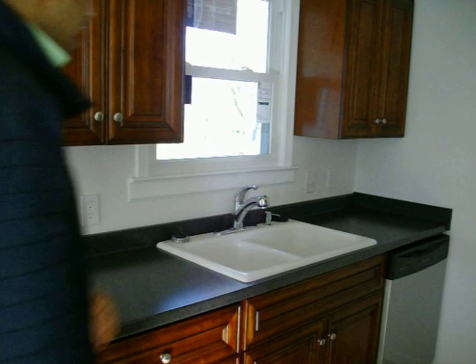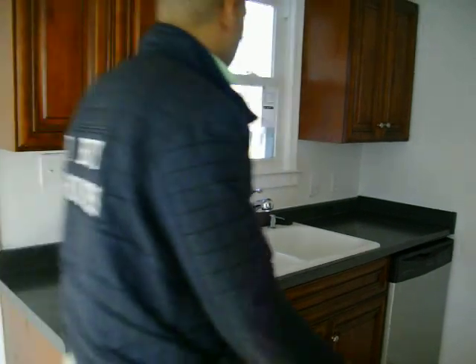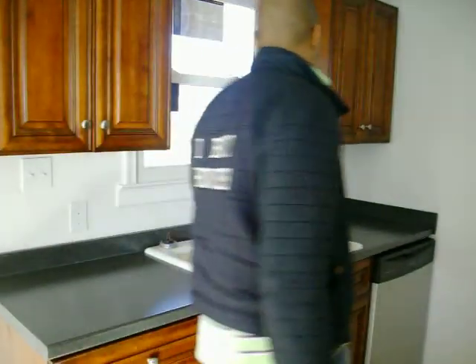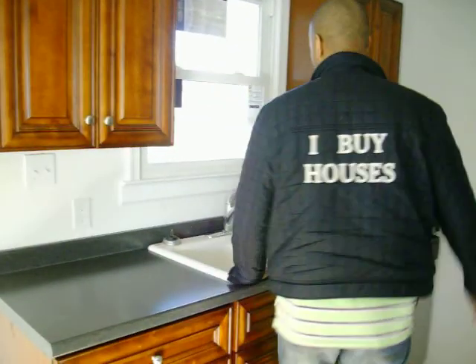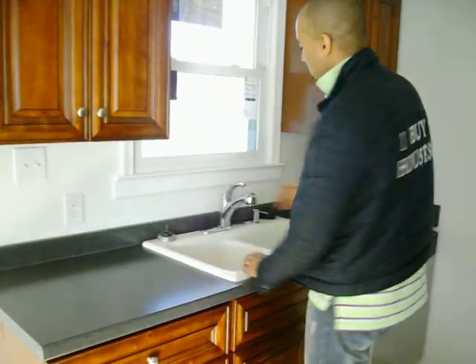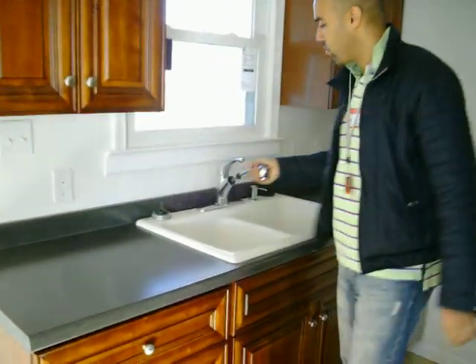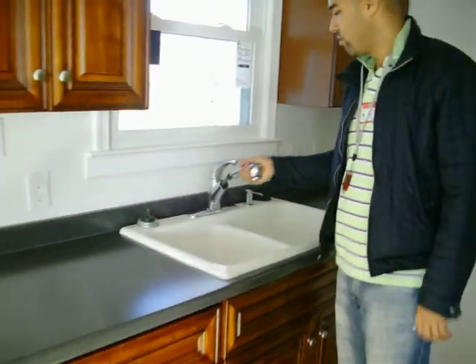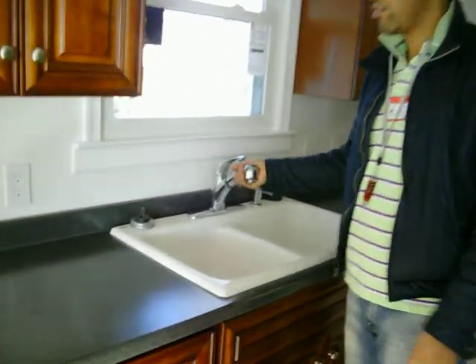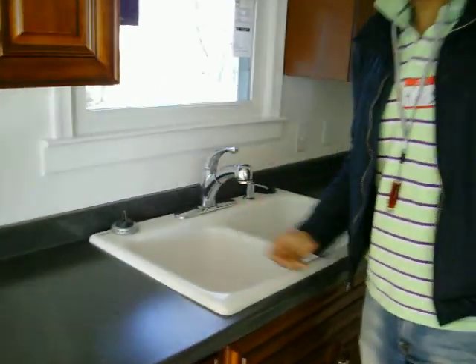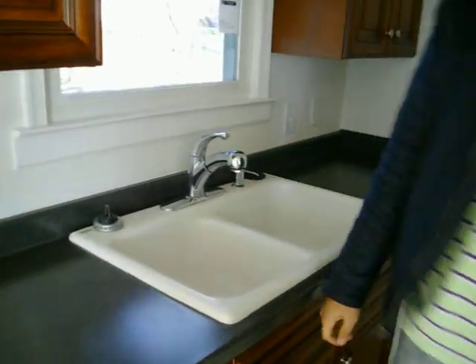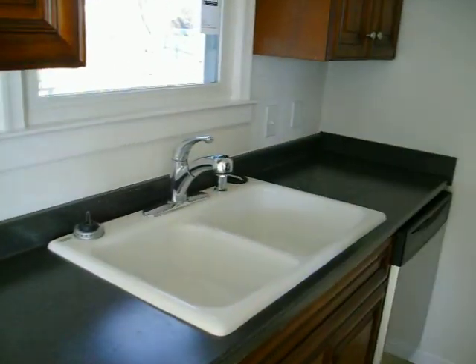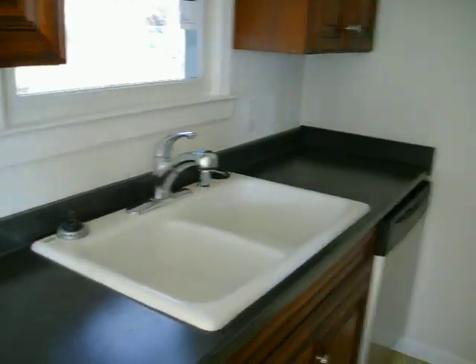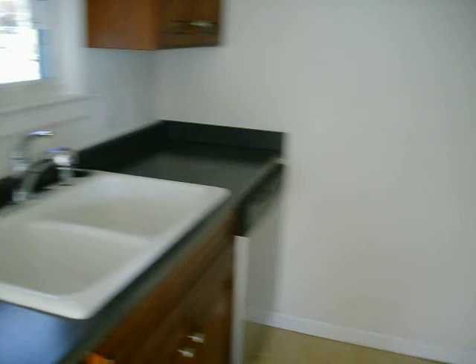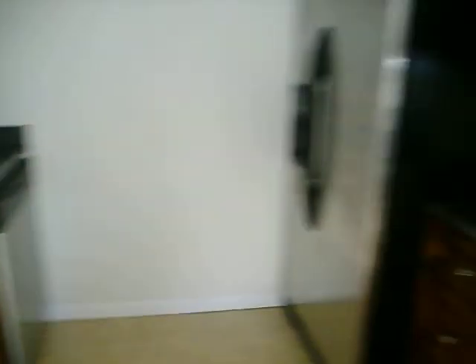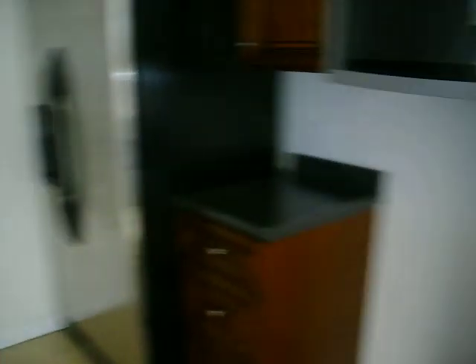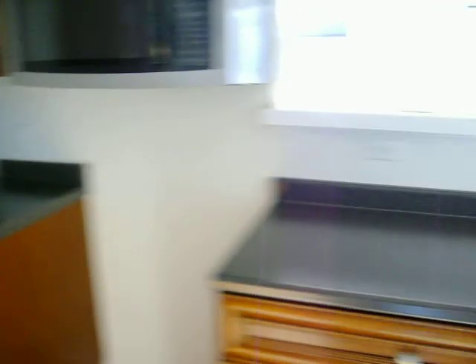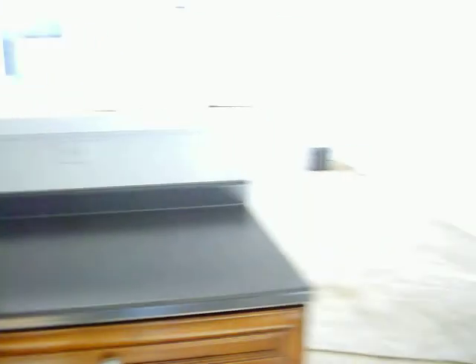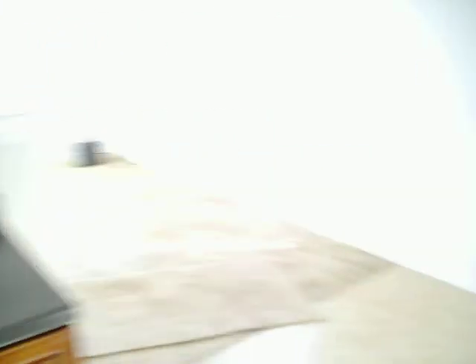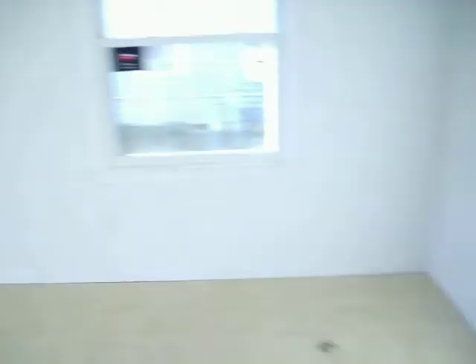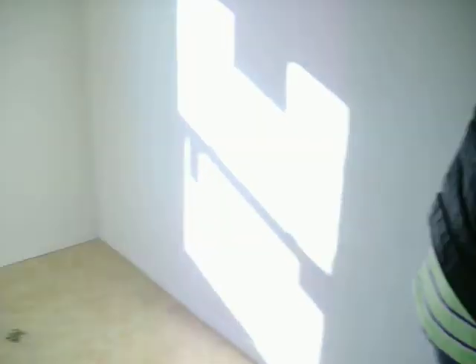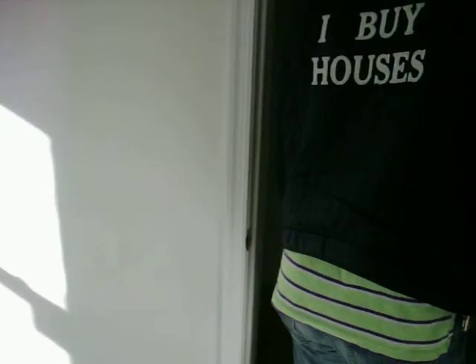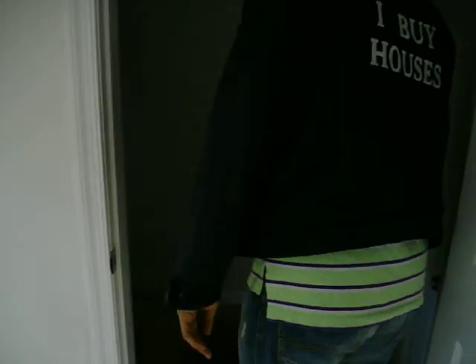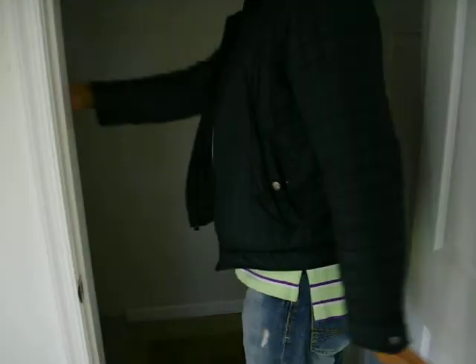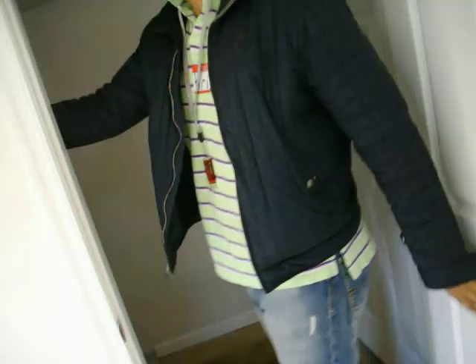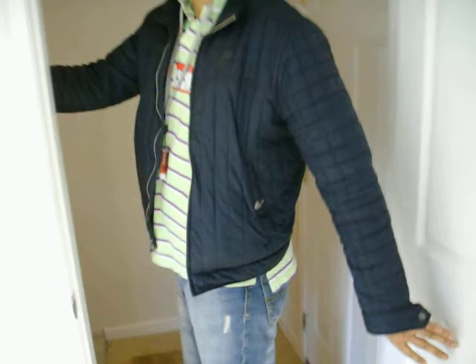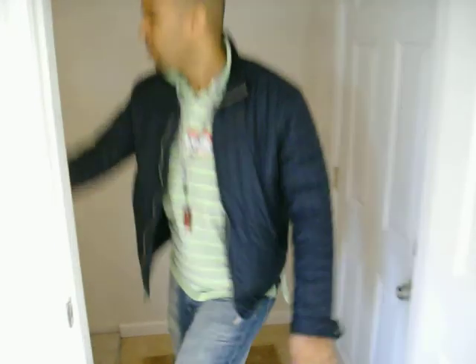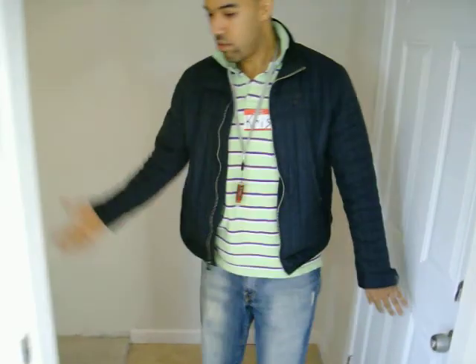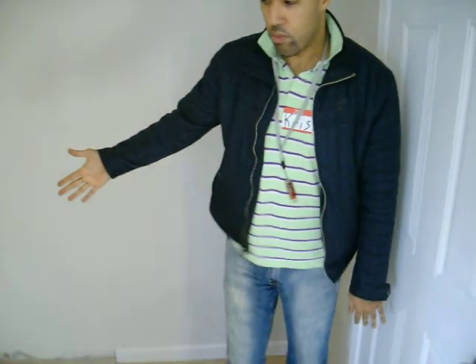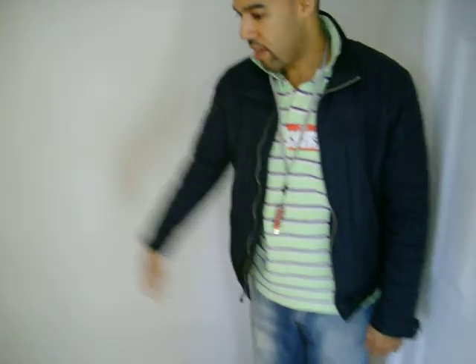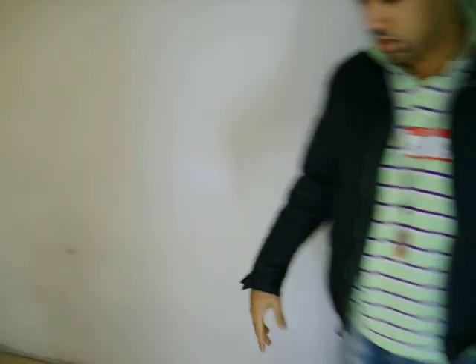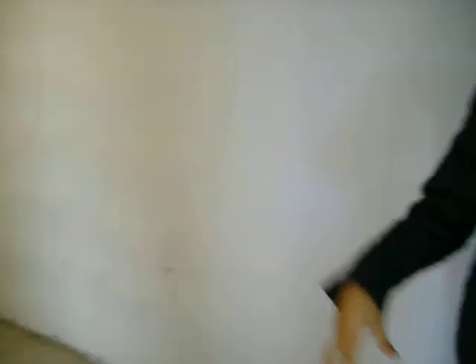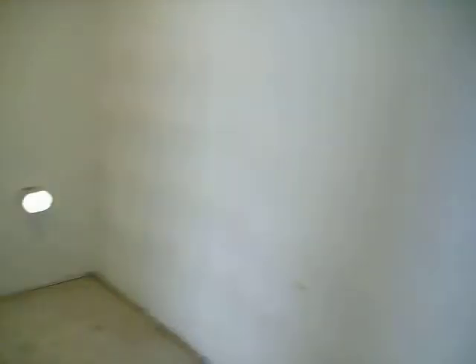White sink, detachment wall — everything's been upgraded. This is going to be your washer-dryer location, and you got tile on the floor.